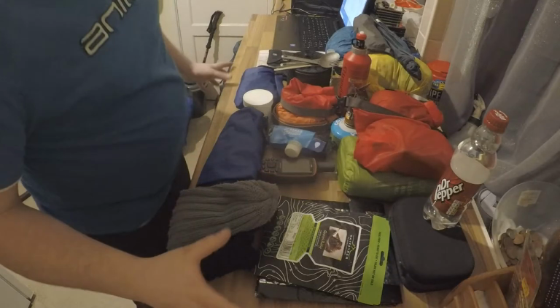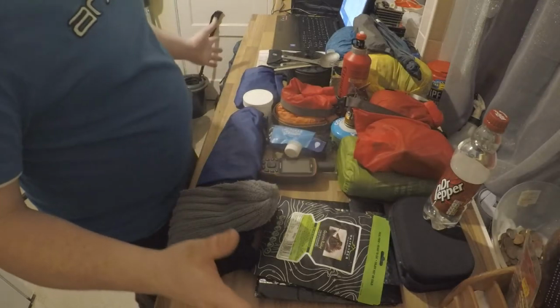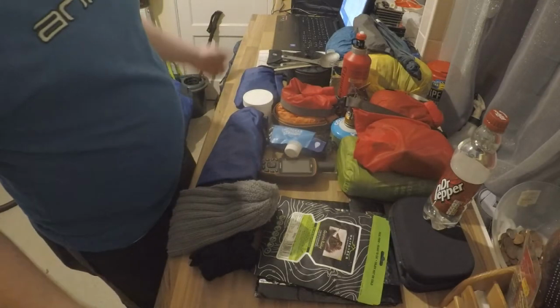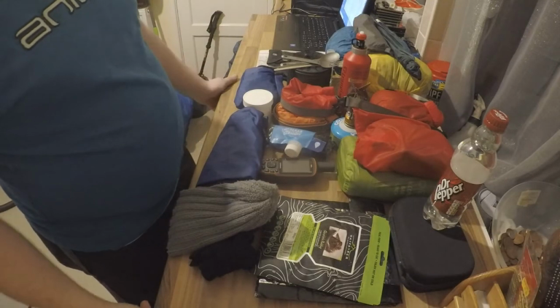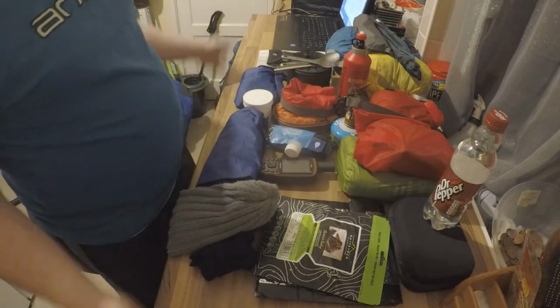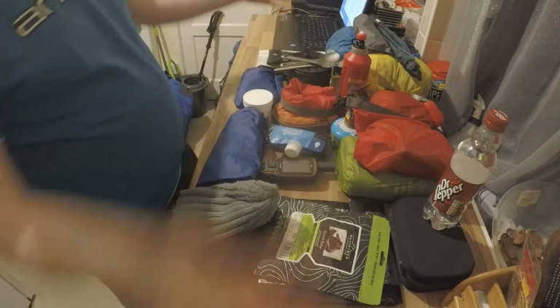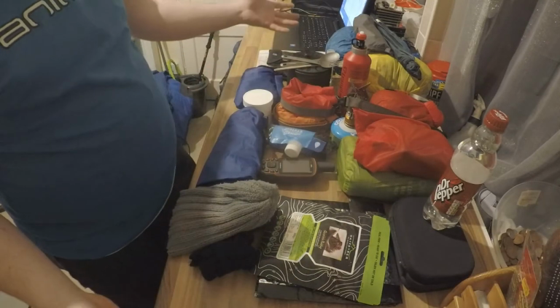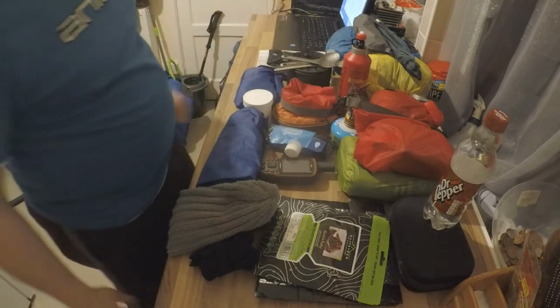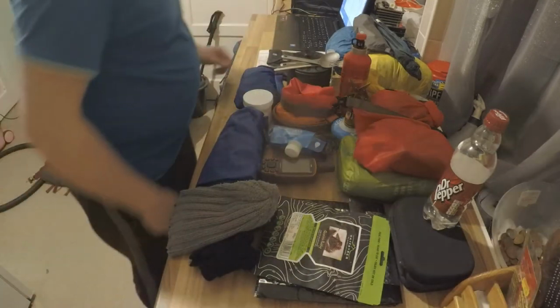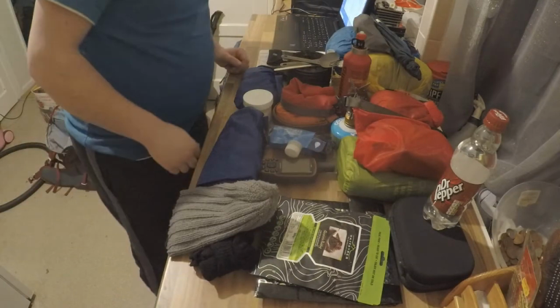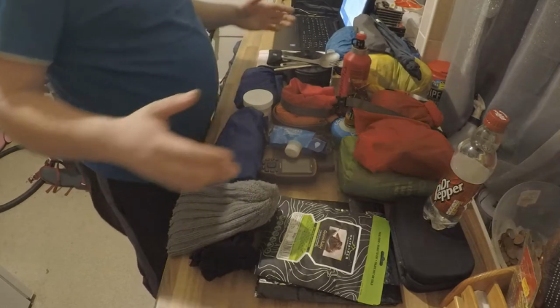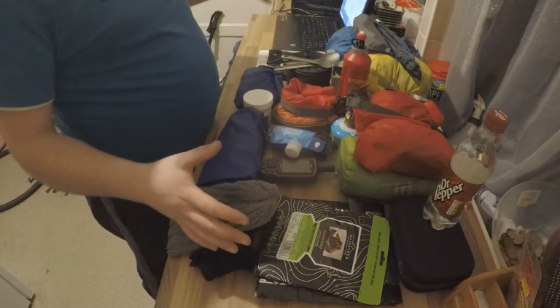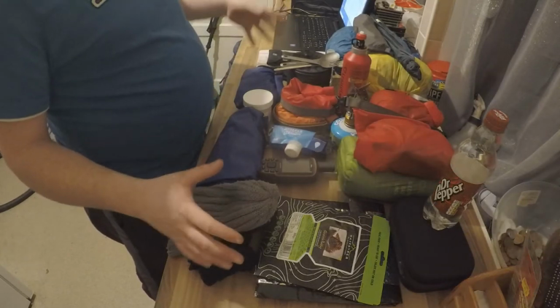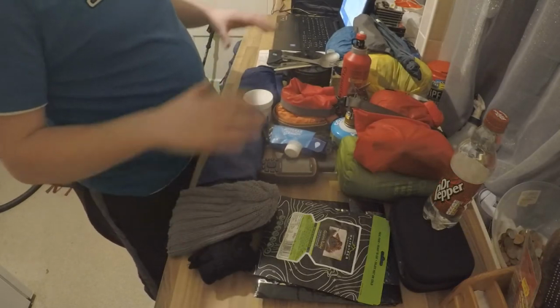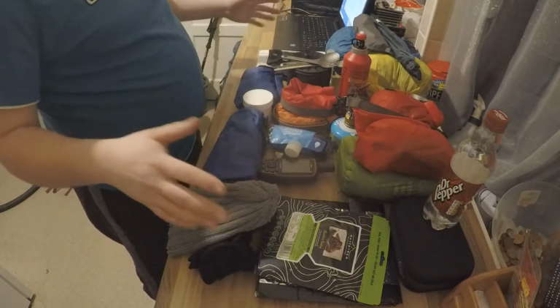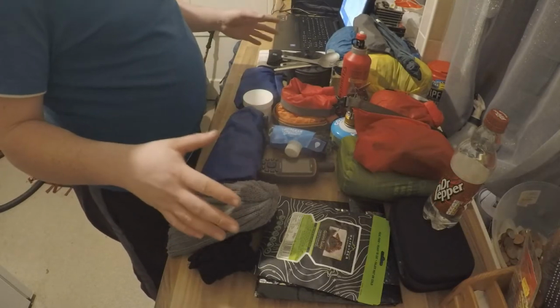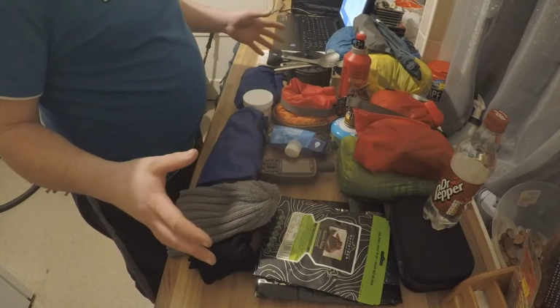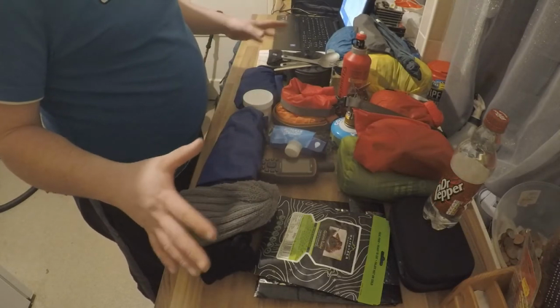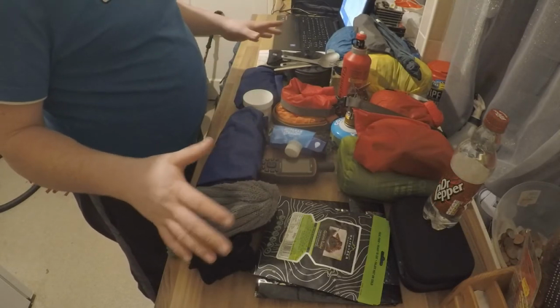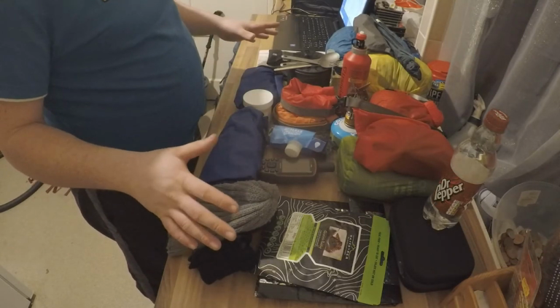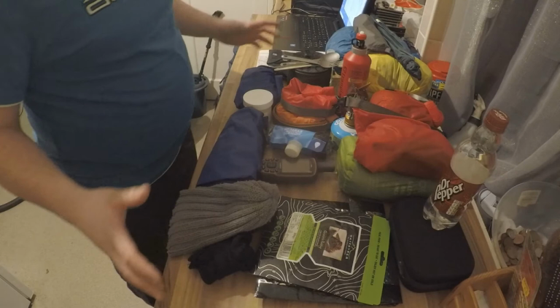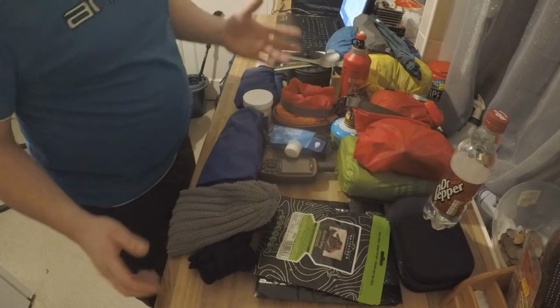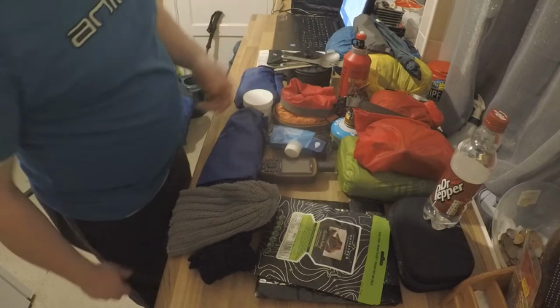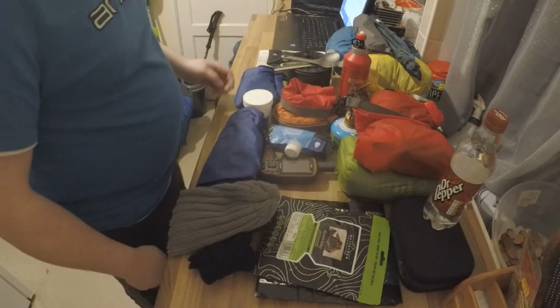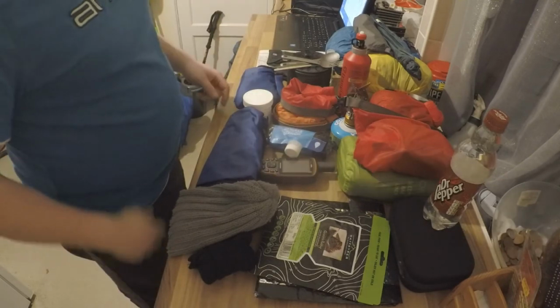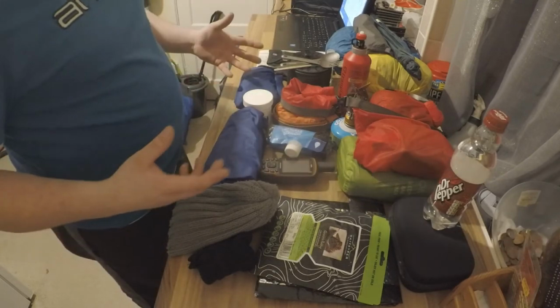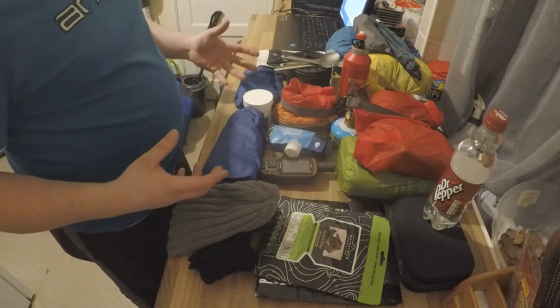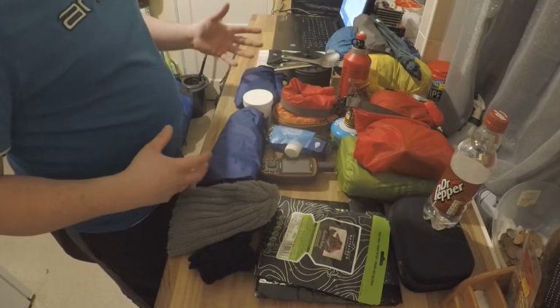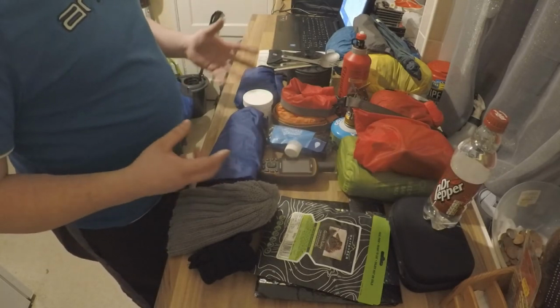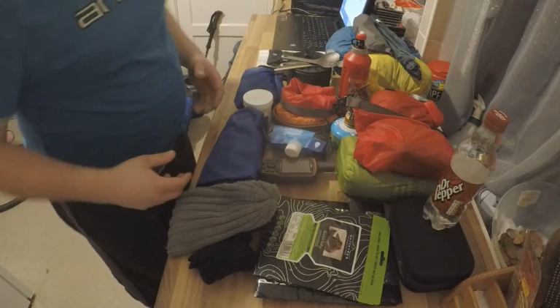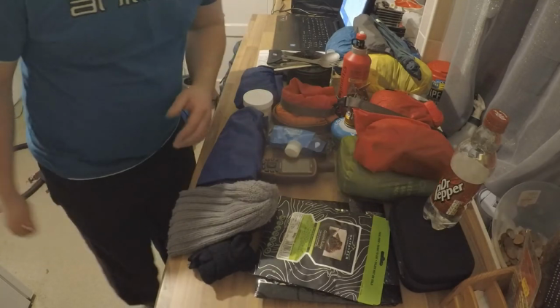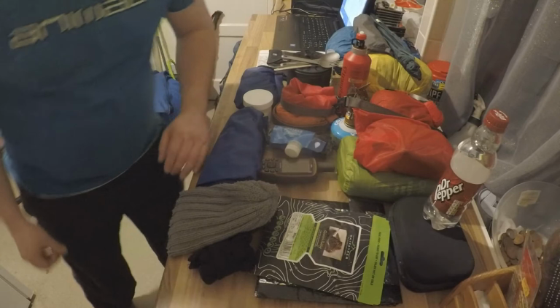This is my gear loadout, and this isn't just what I take camping — it's pretty much everything I use on a regular basis. We'll start with some of the normal camping things.